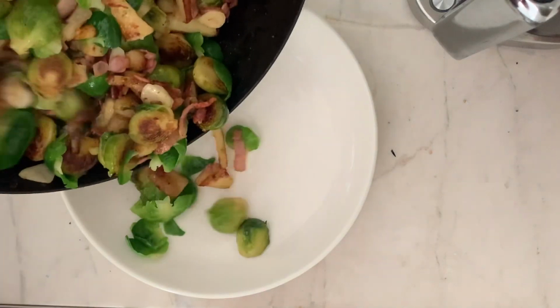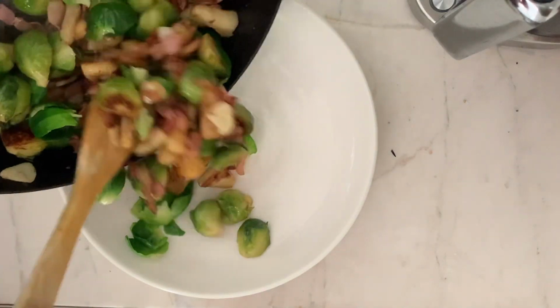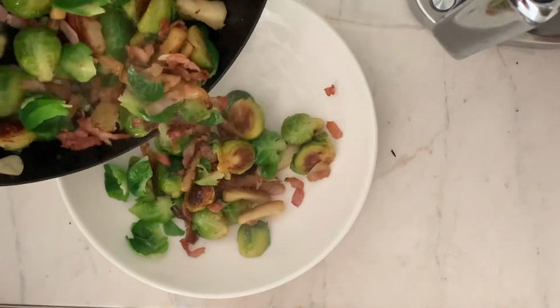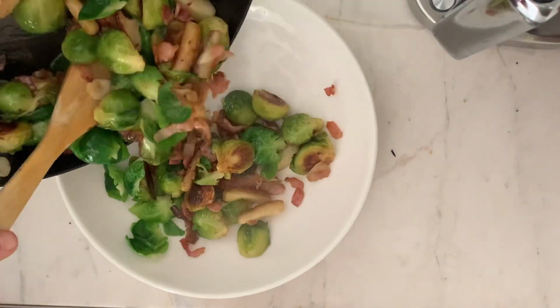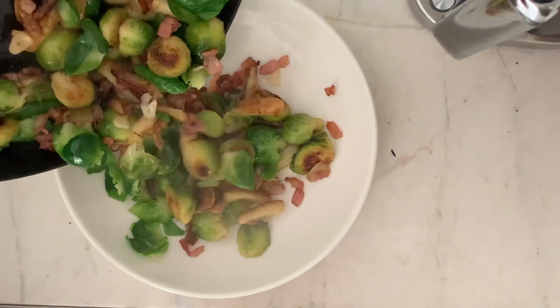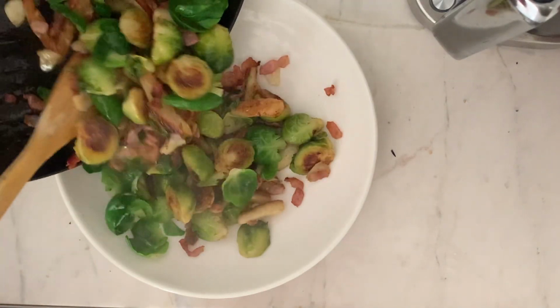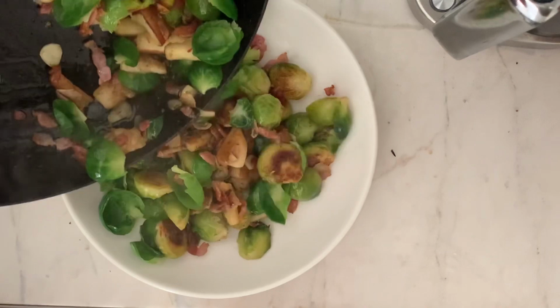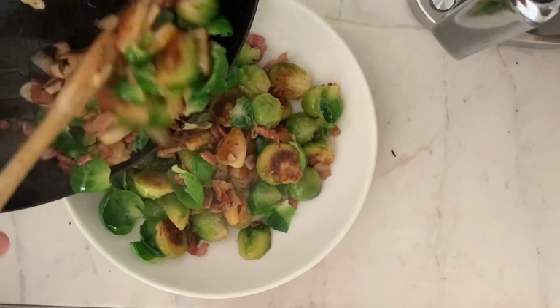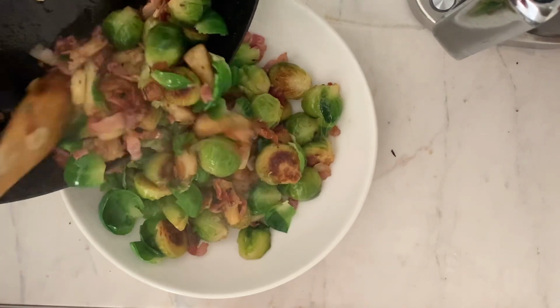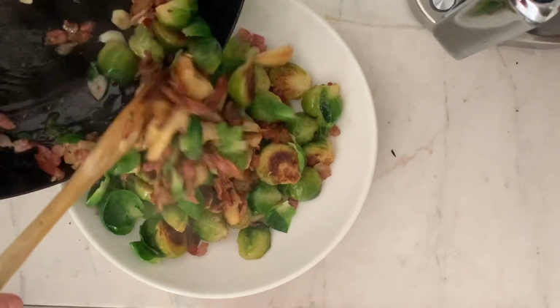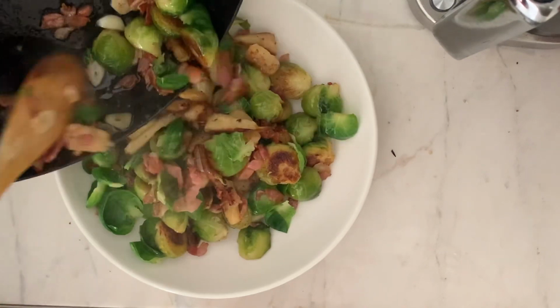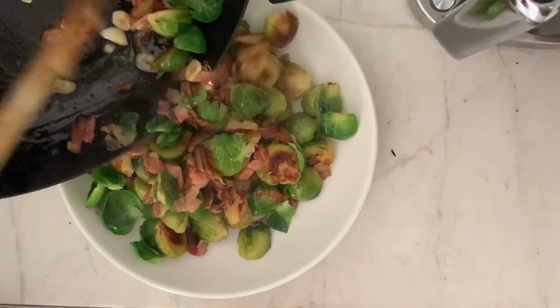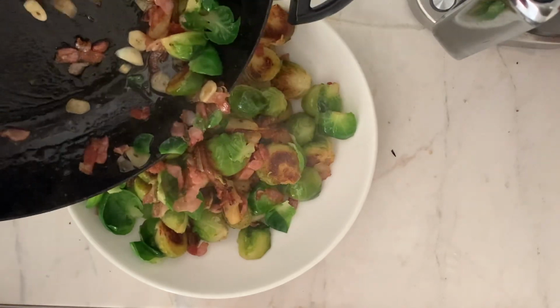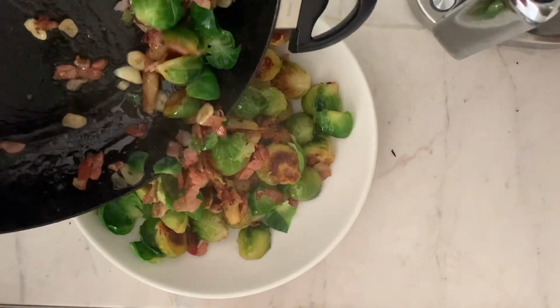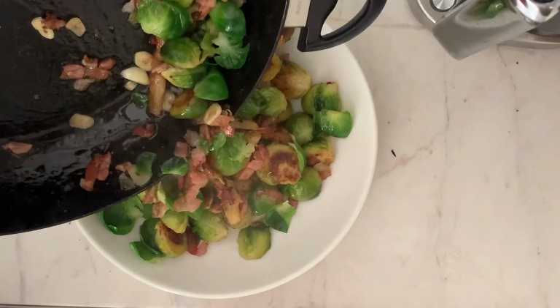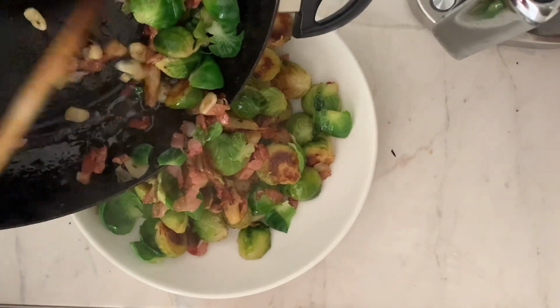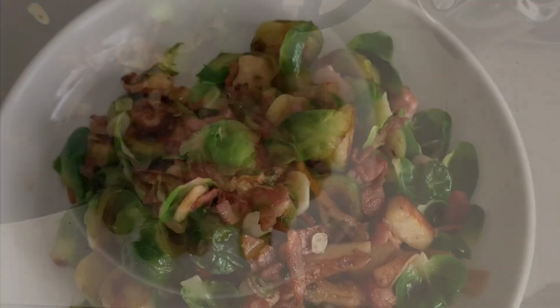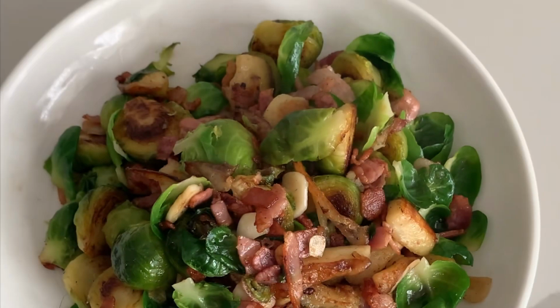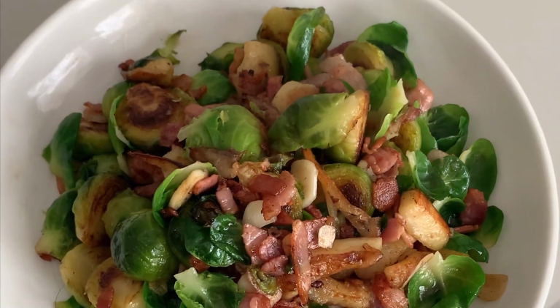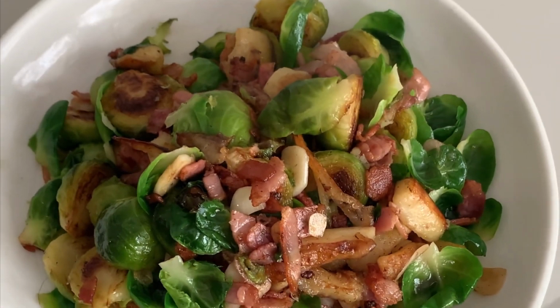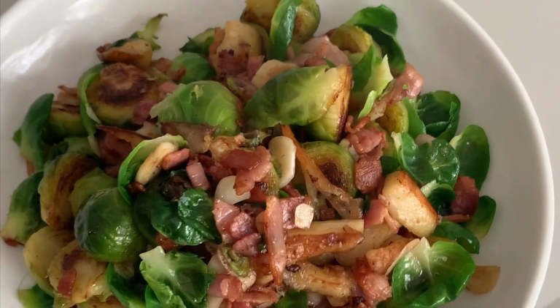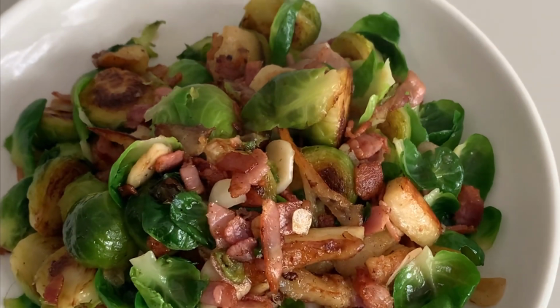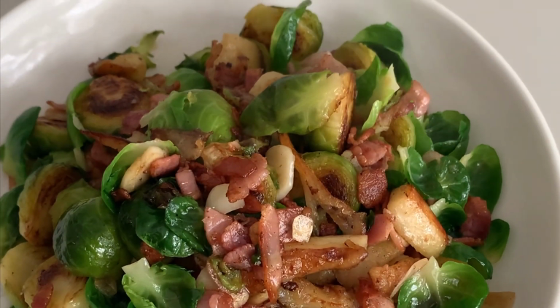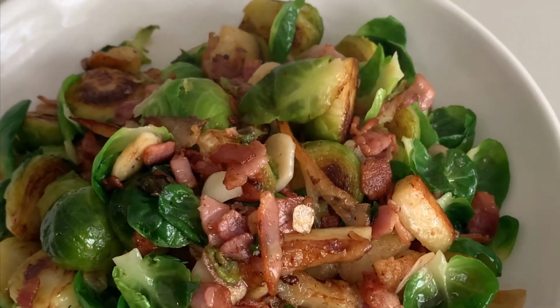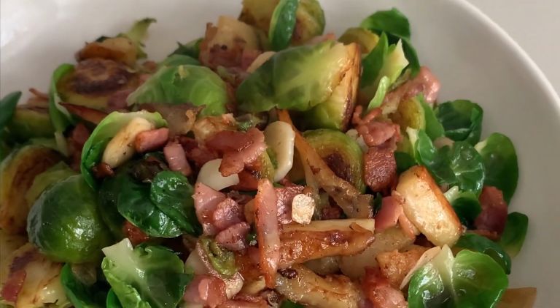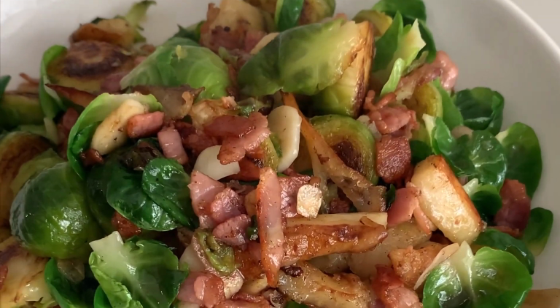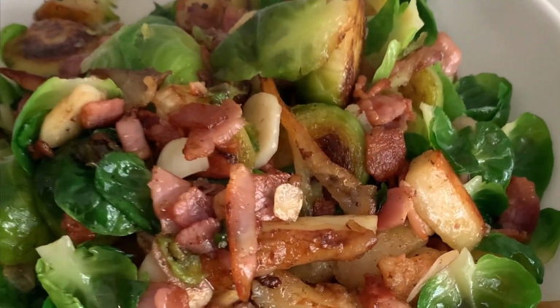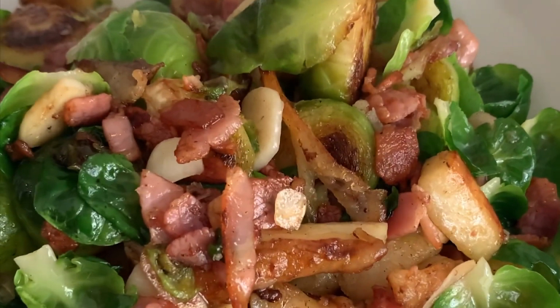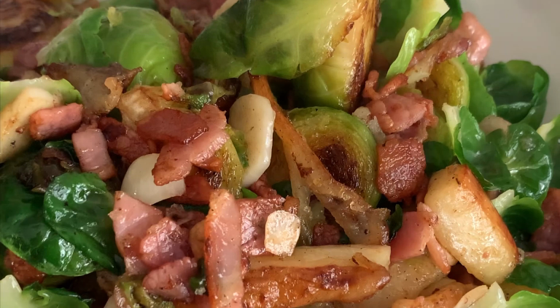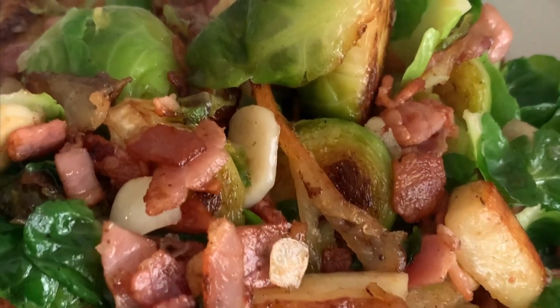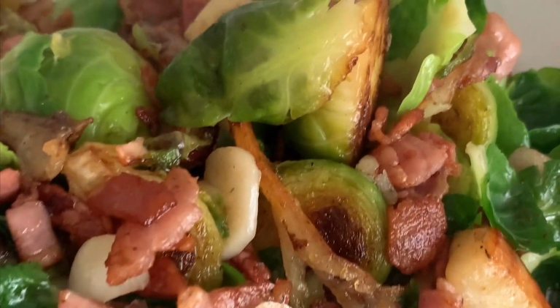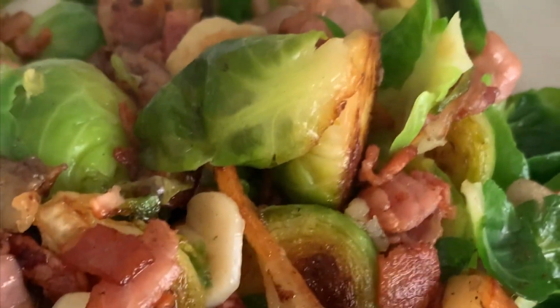Now add those sprout leaves that we cooked before and finish with a generous pinch of flake salt. It's simply a case of removing all this goodness from your pan and placing it into your serving bowl. I love to eat this as it is, but it also makes a wonderful garnish or side dish to roast pork, beautiful steaks and even pan-fried barramundi and salmon.